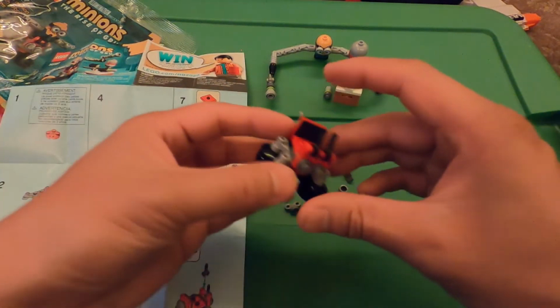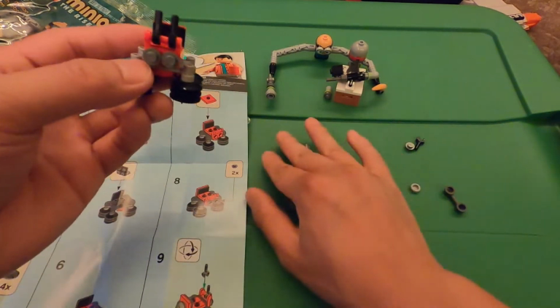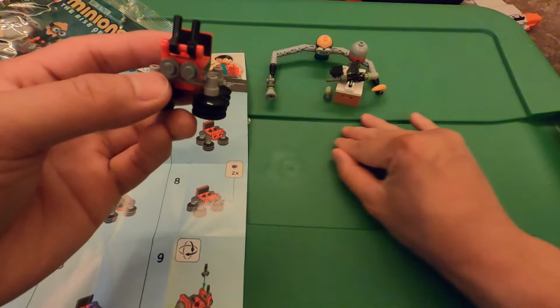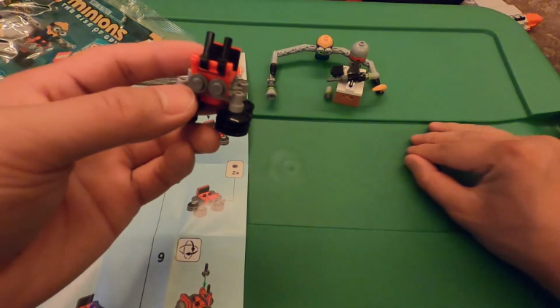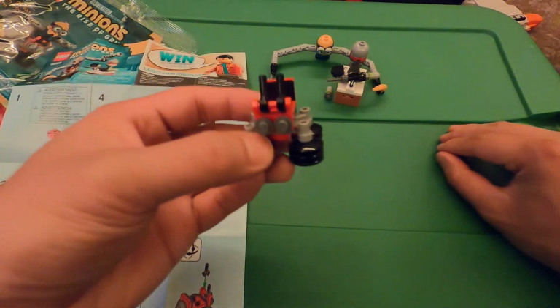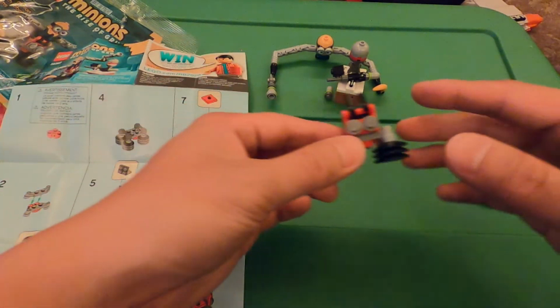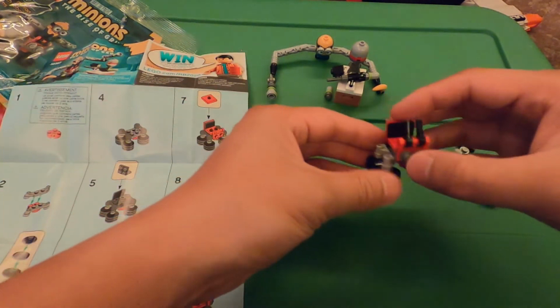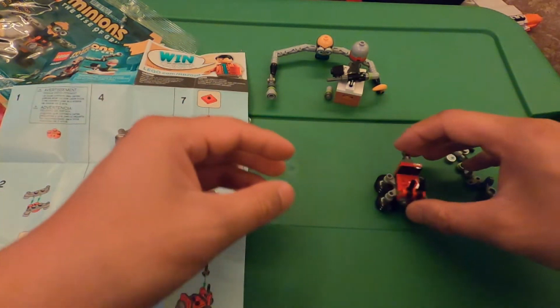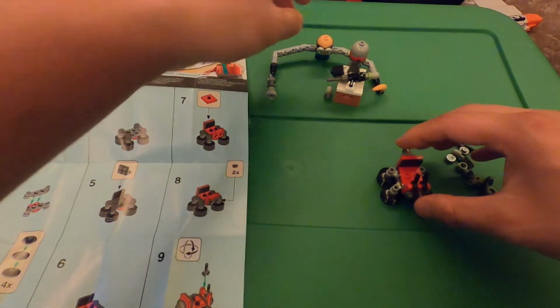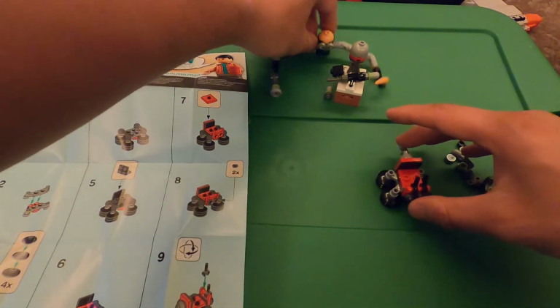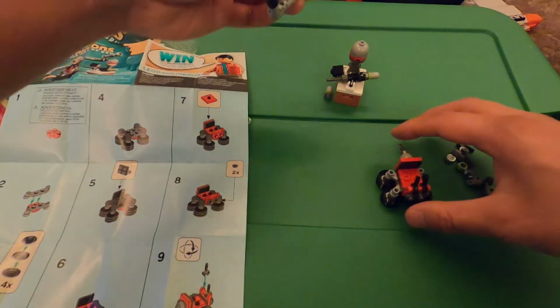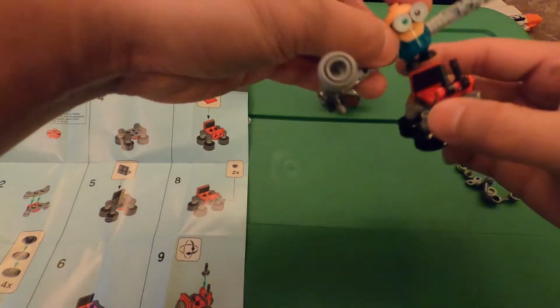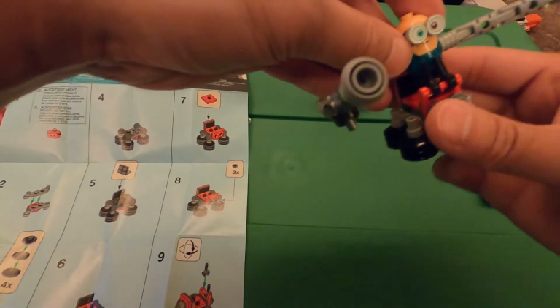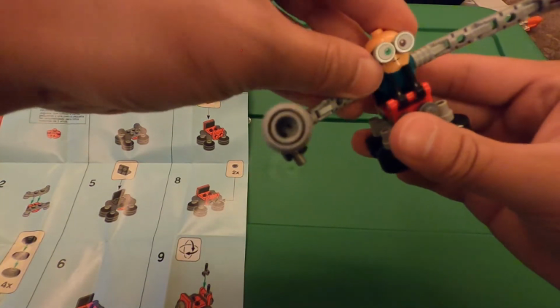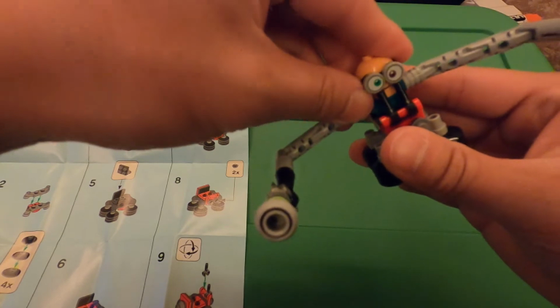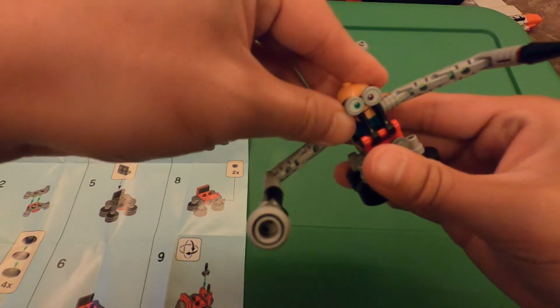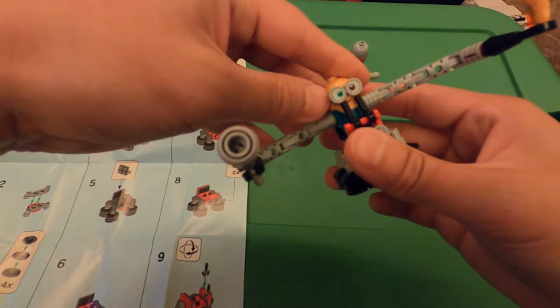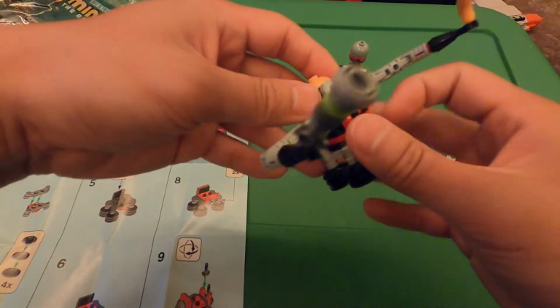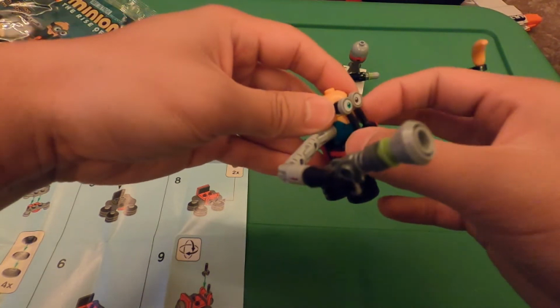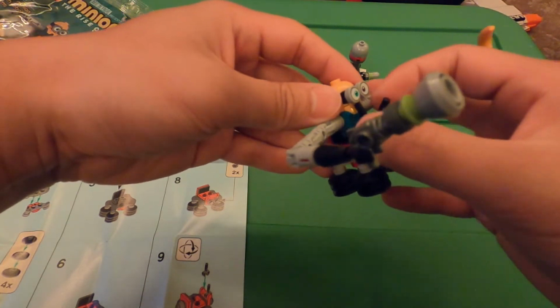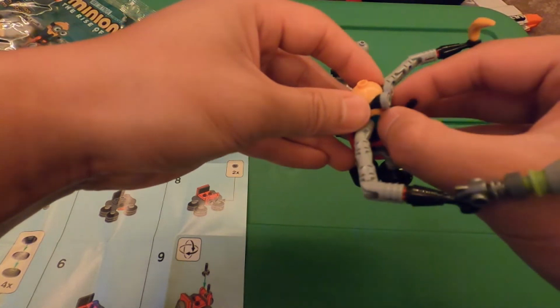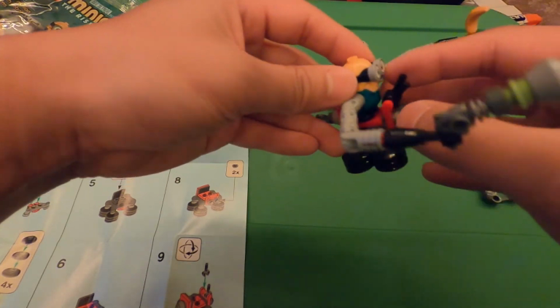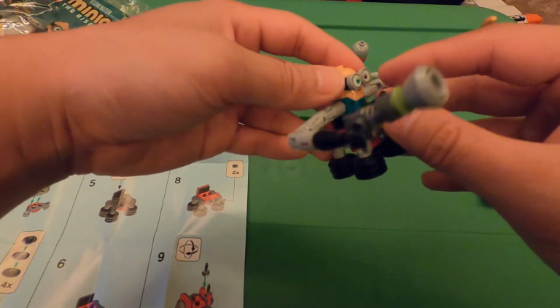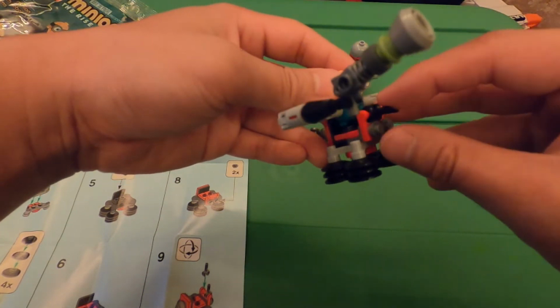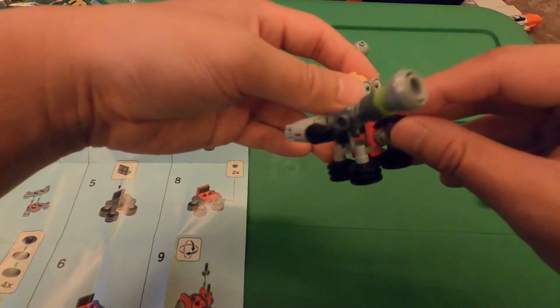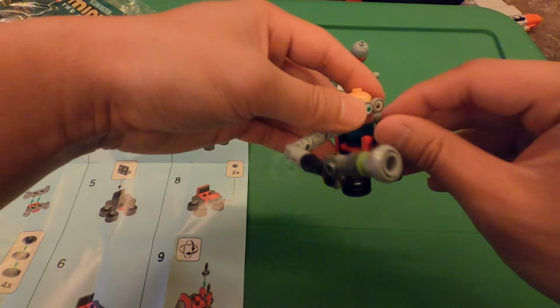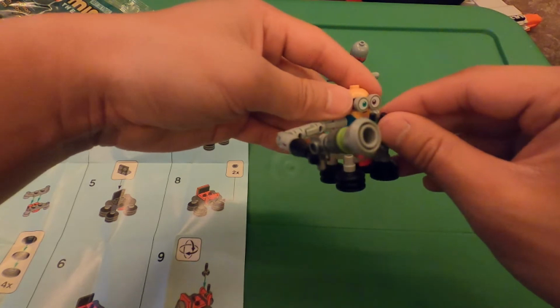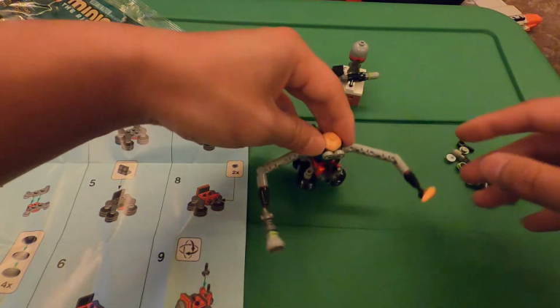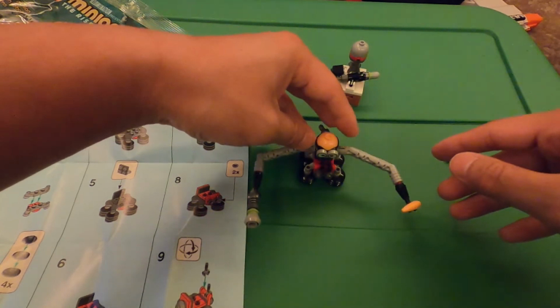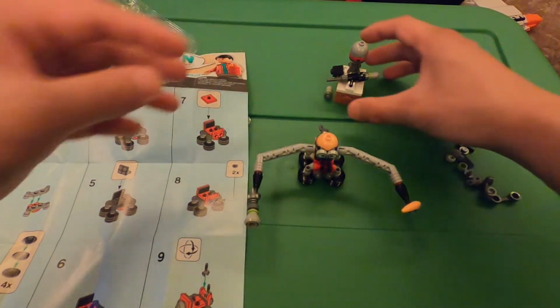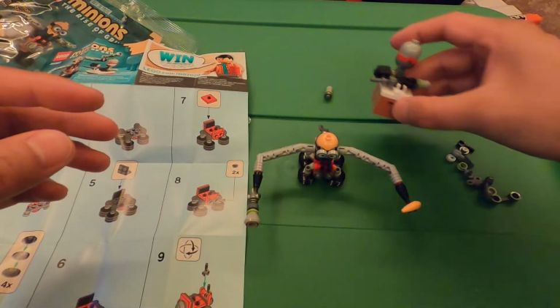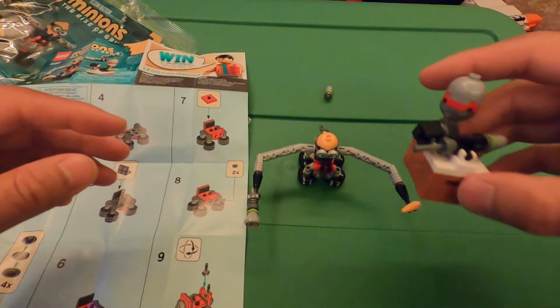Got some extra pieces here. So you've got this writing piece — put Bob on it, just like that. And then we've got the lab table.